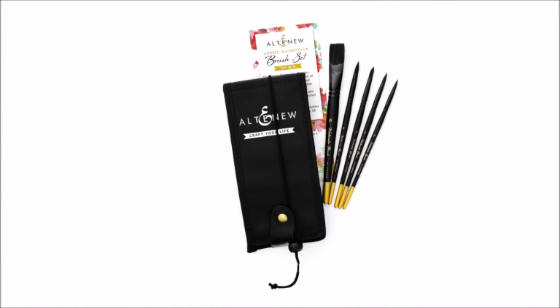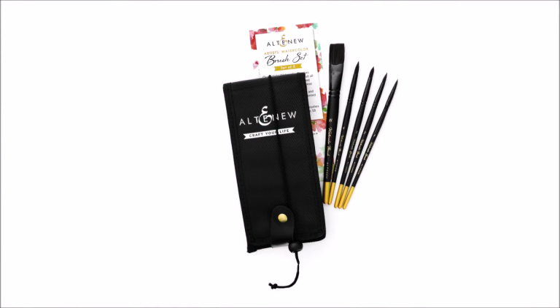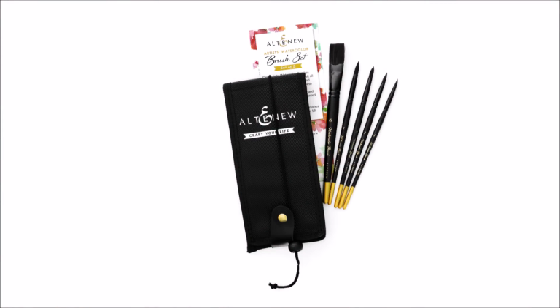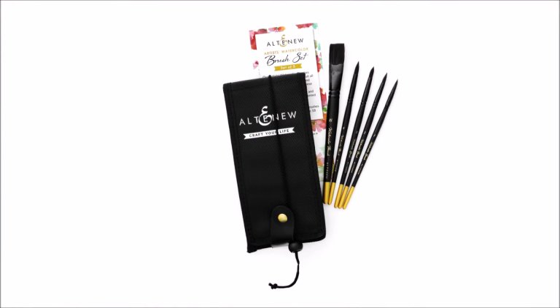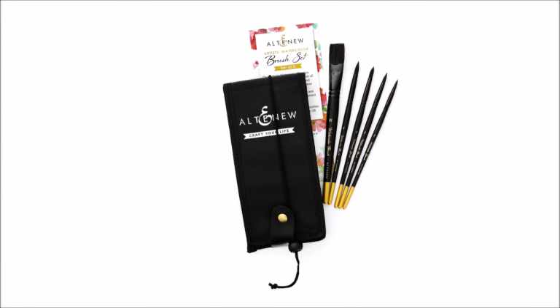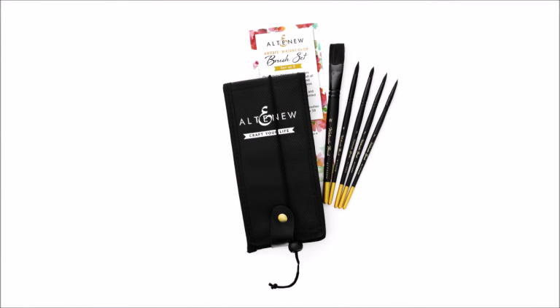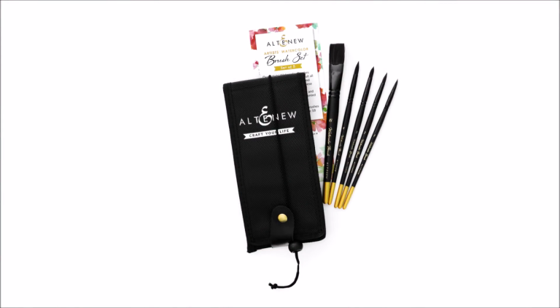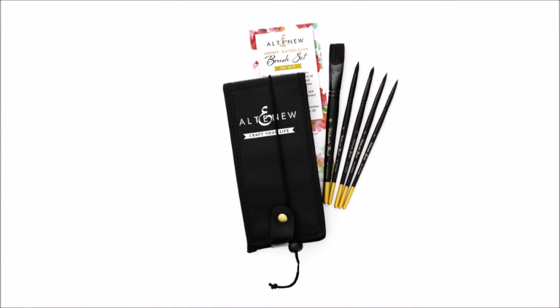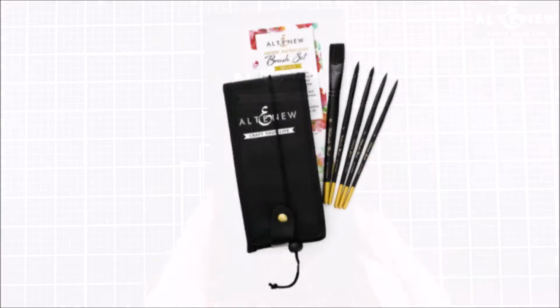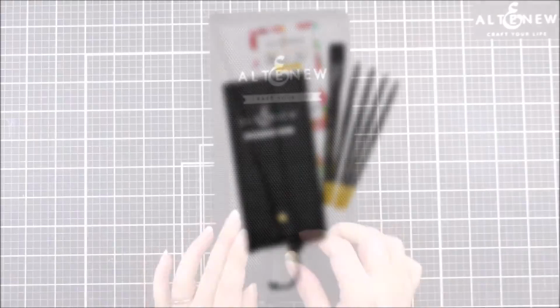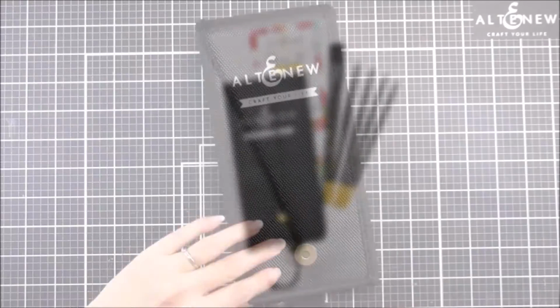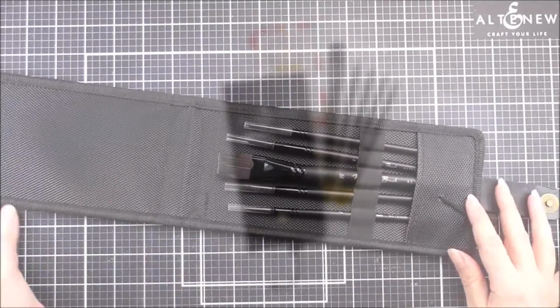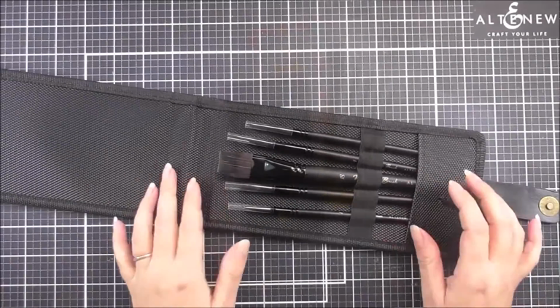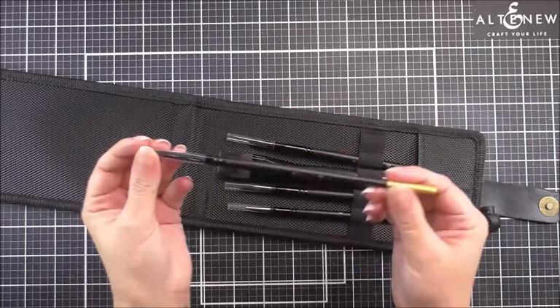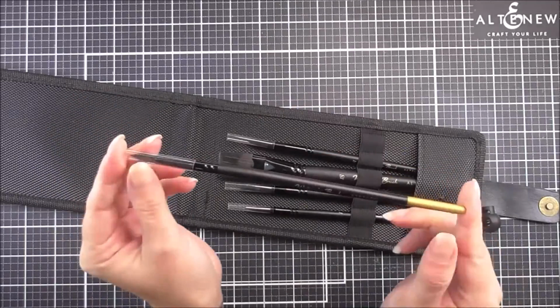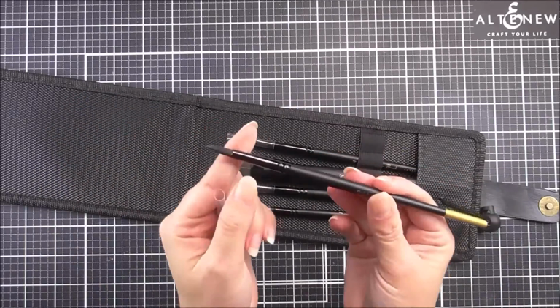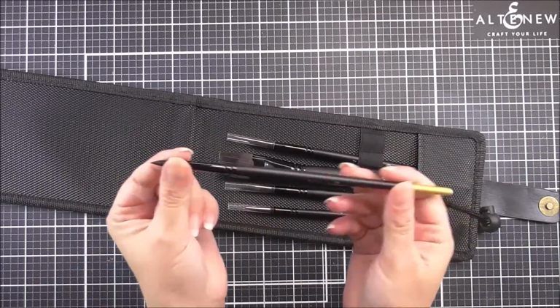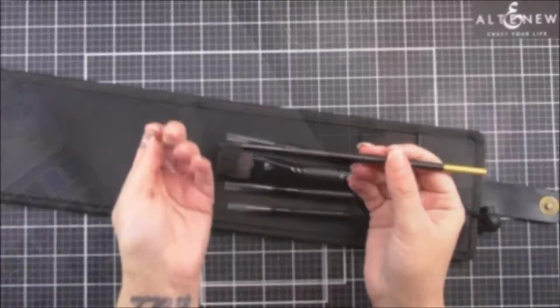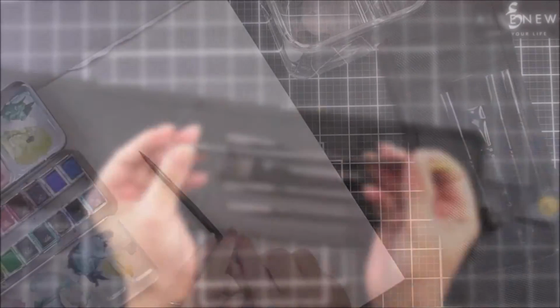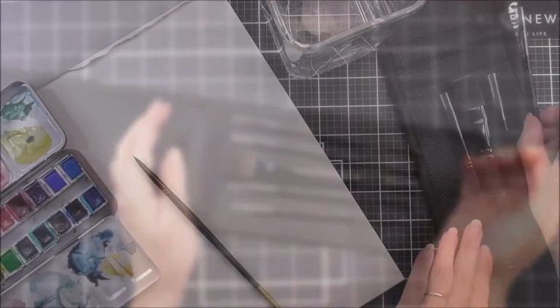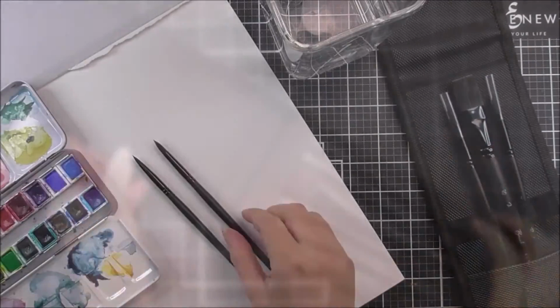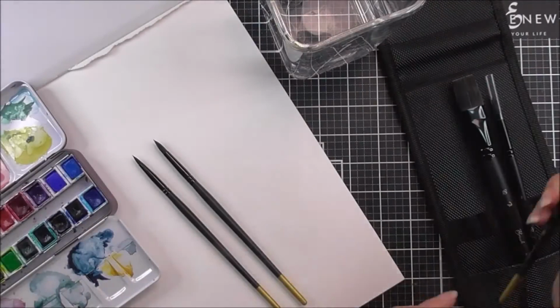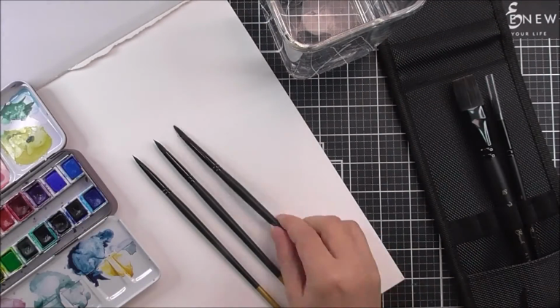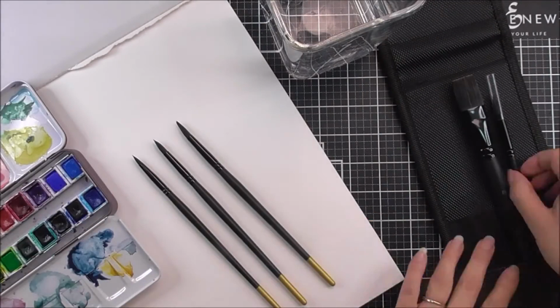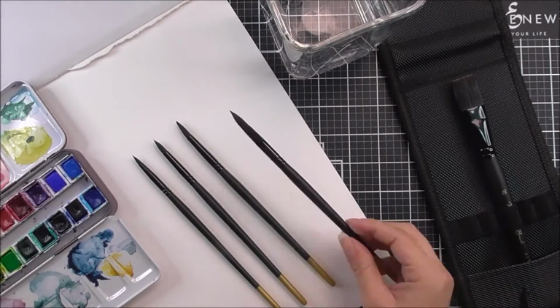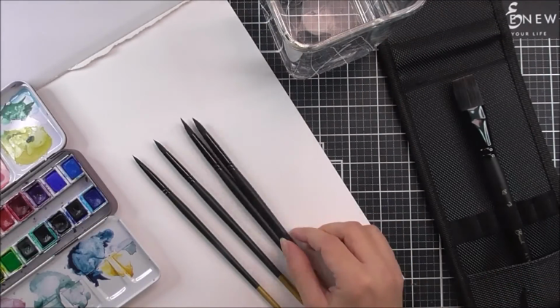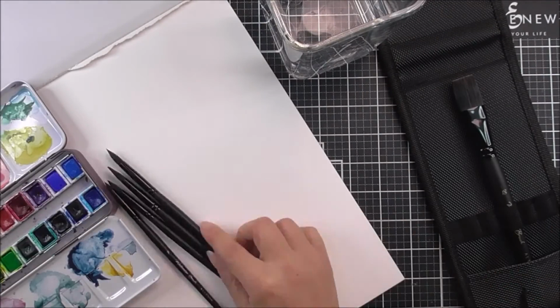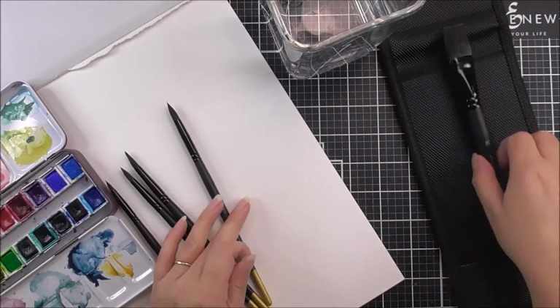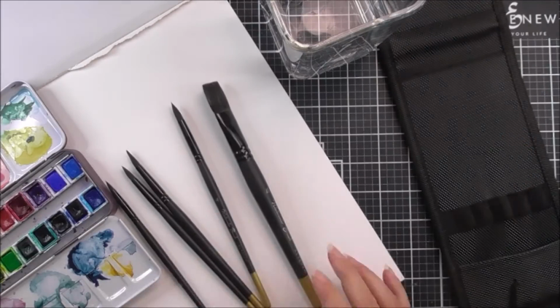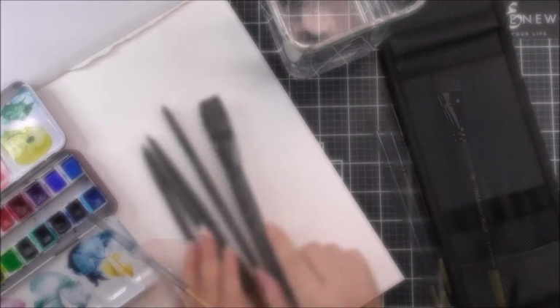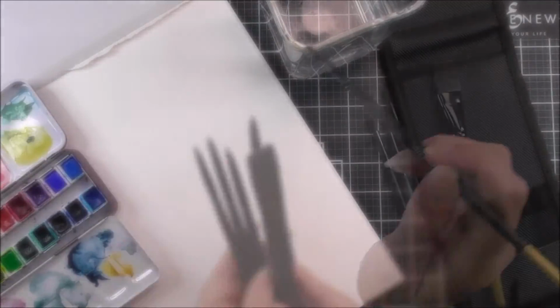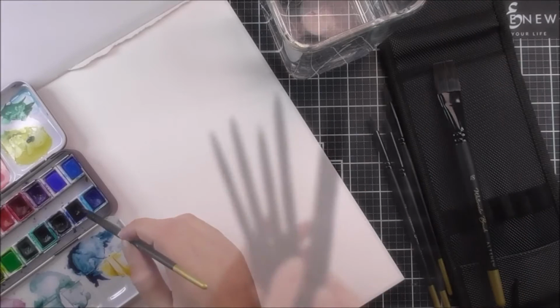Introducing Artist's round watercolour brushes. Are you an avid or aspiring watercolour artist? Then you will love this fresh, high-quality set of round watercolour brushes.